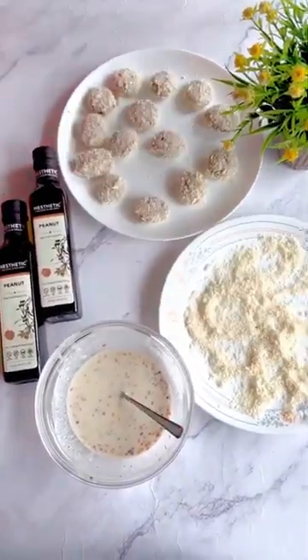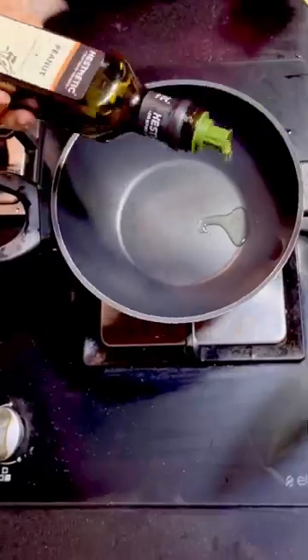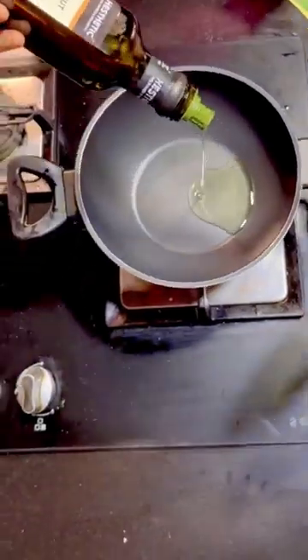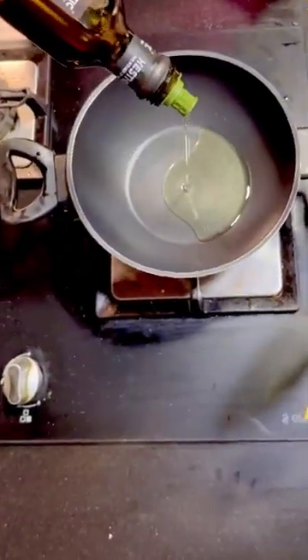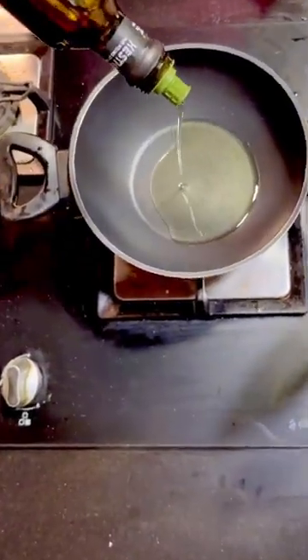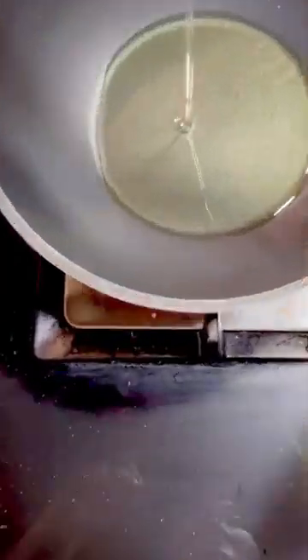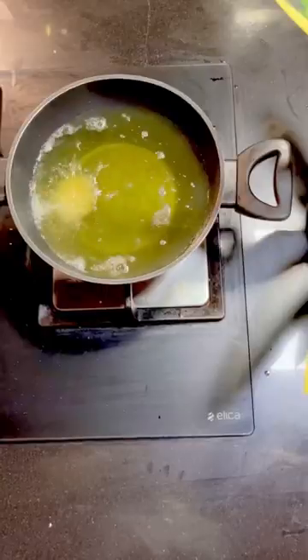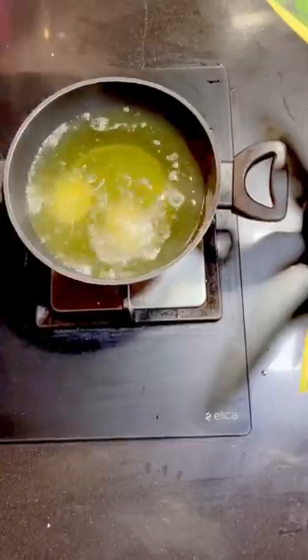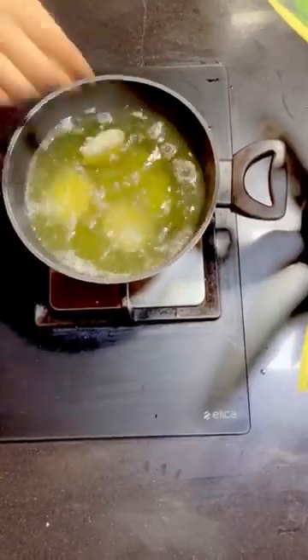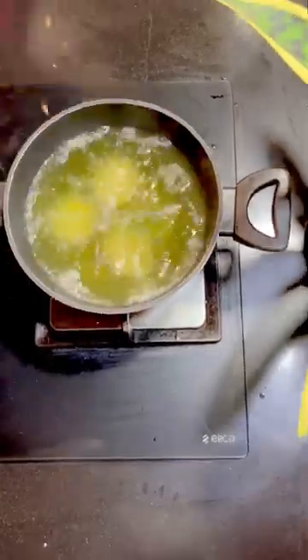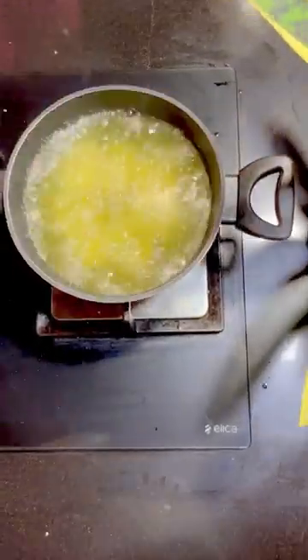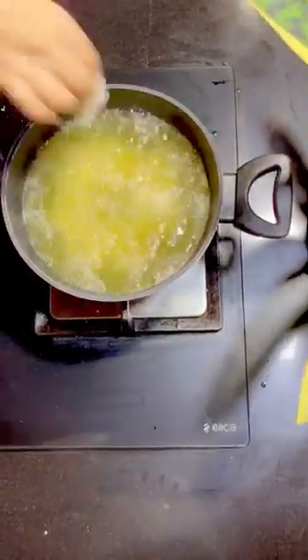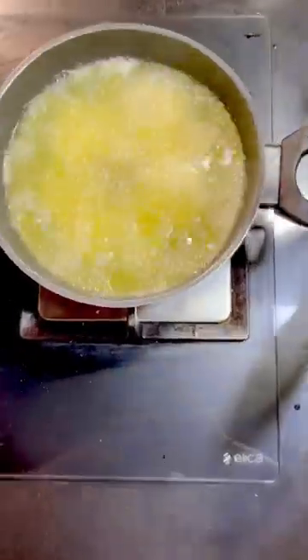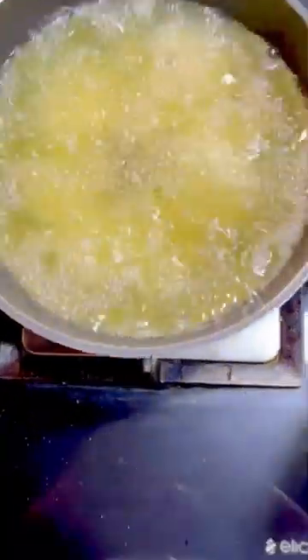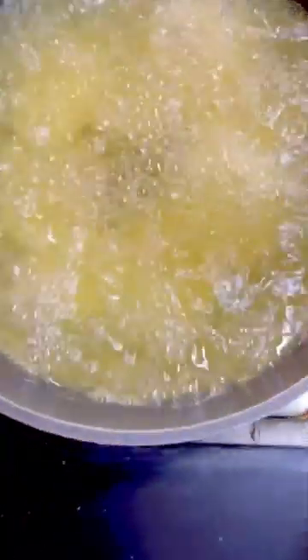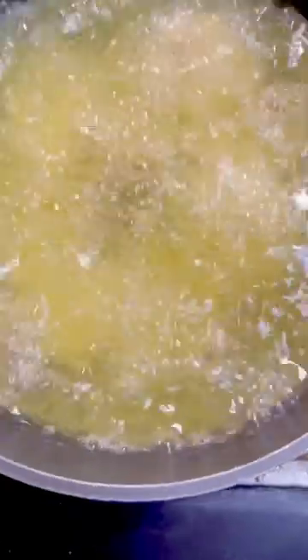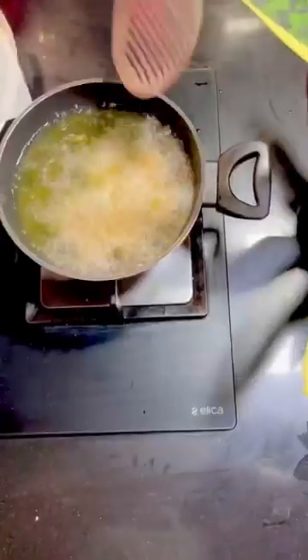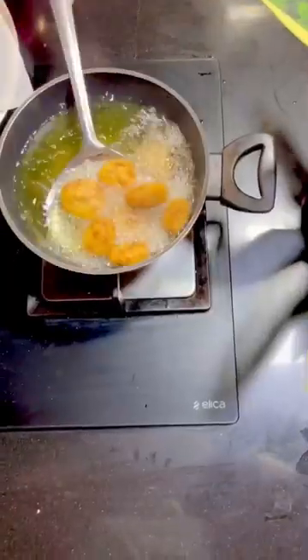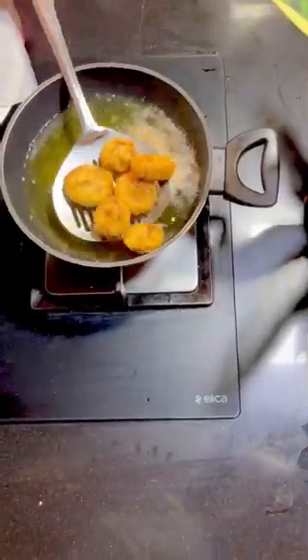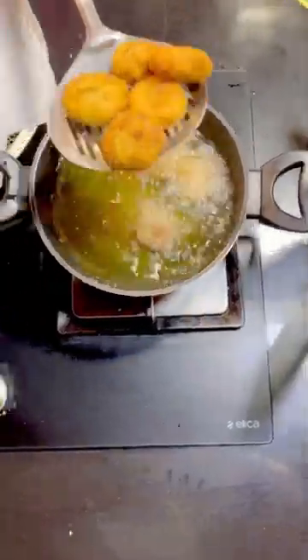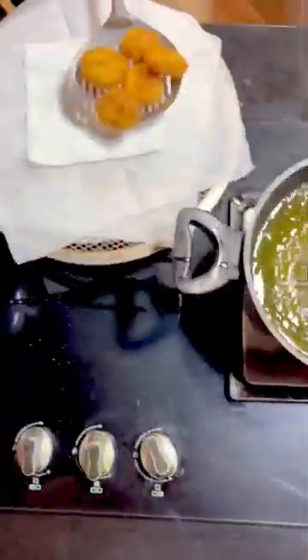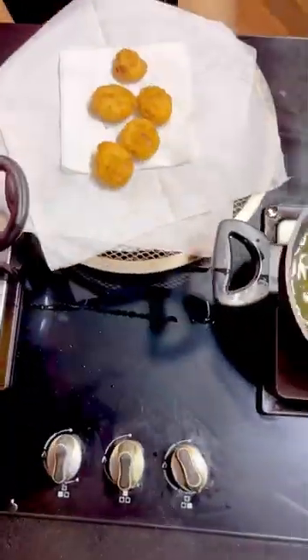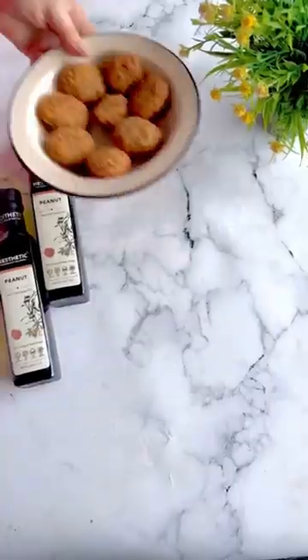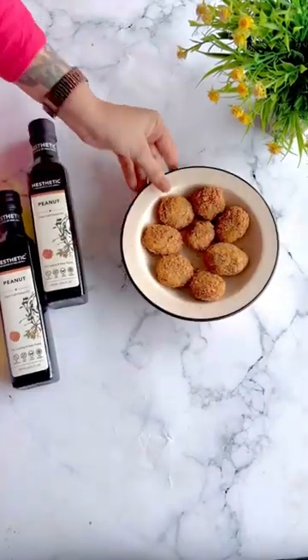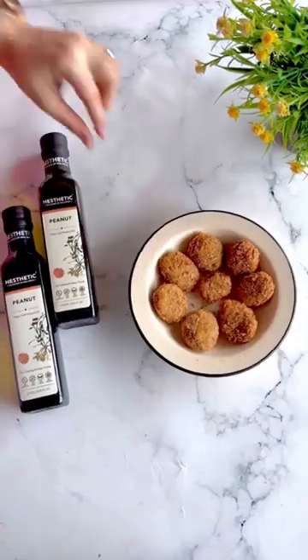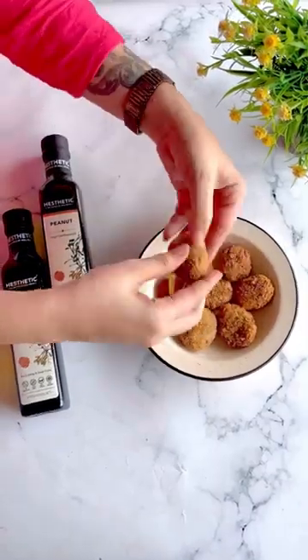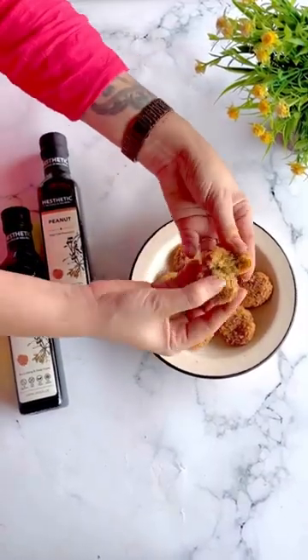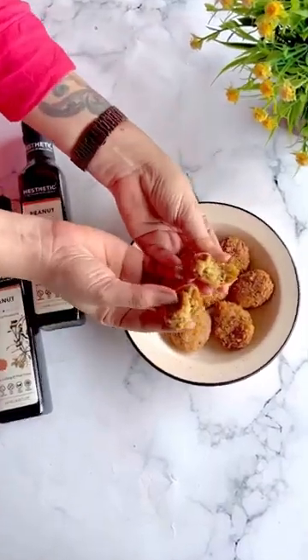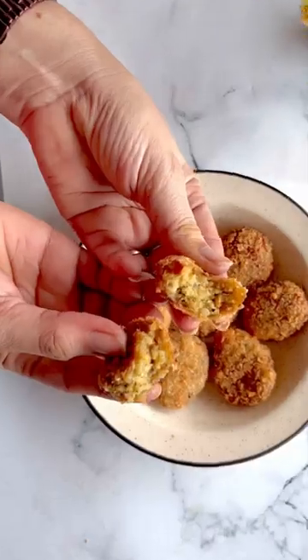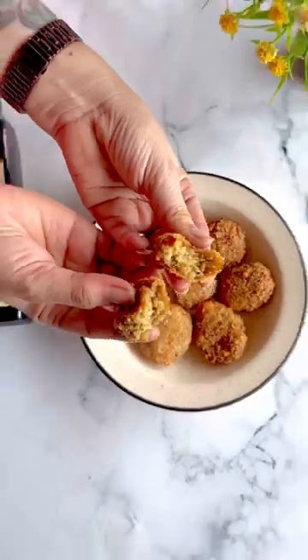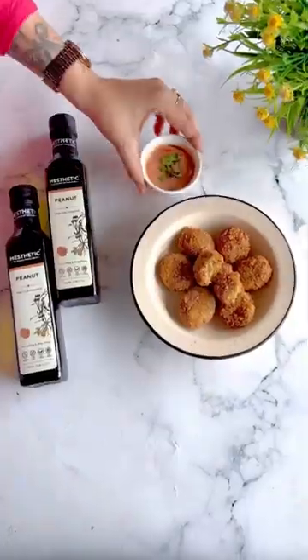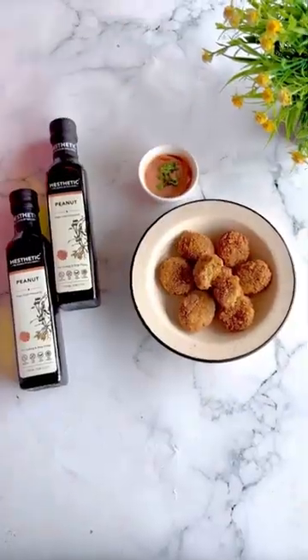Now let's deep fry it in the aesthetic cold-pressed peanut oil, which is healthy to be used in a daily routine and it also enhances the flavor of the nuggets. See how crispy and delicious these cheese nuggets look.